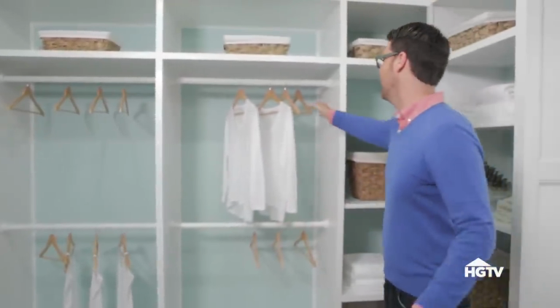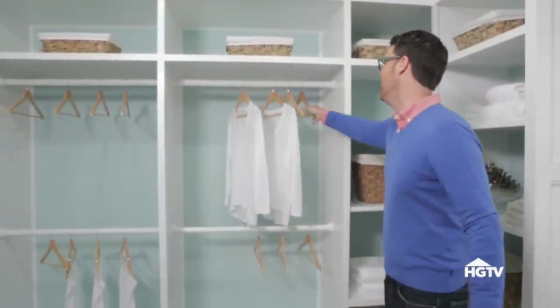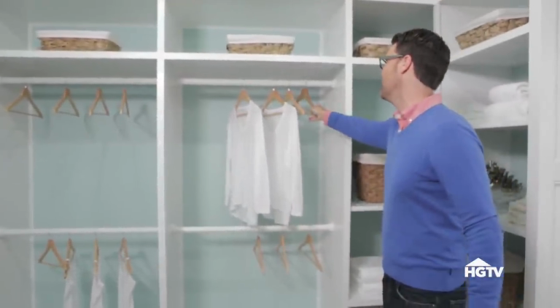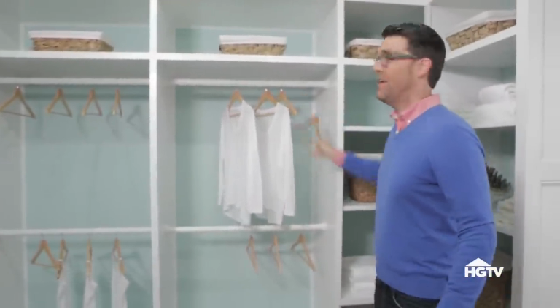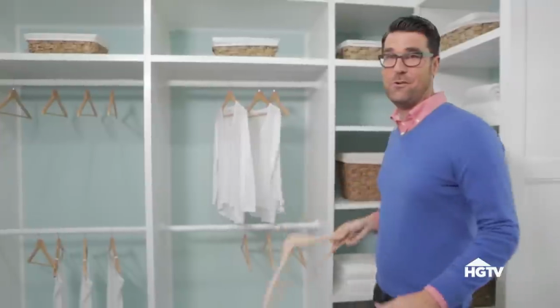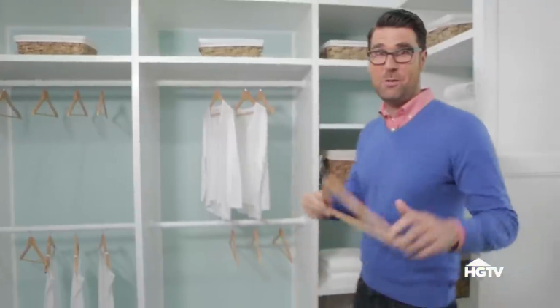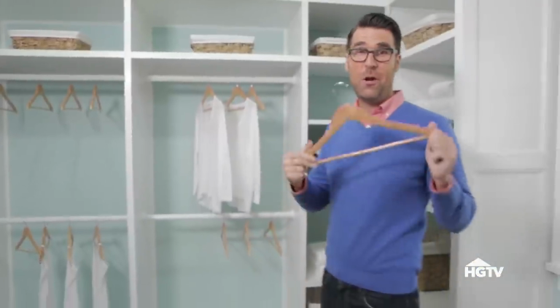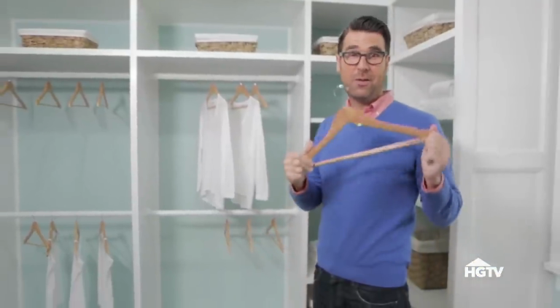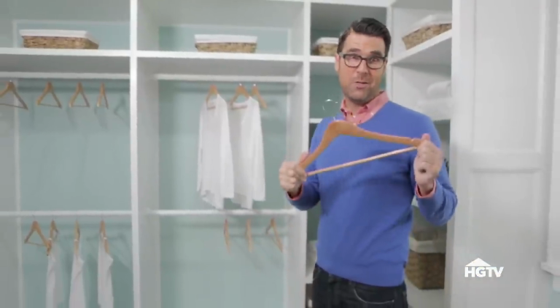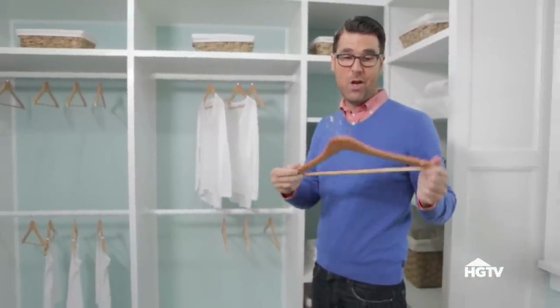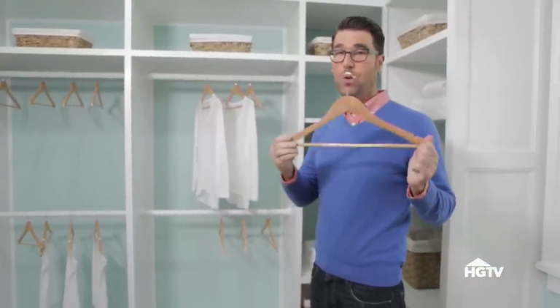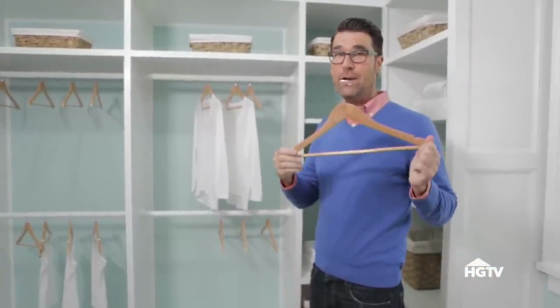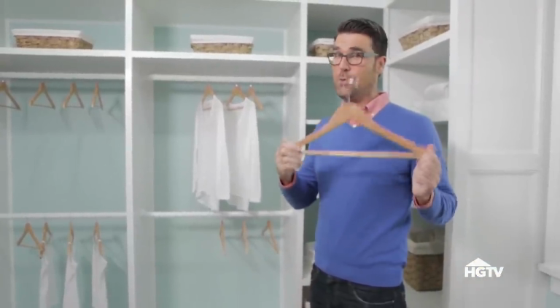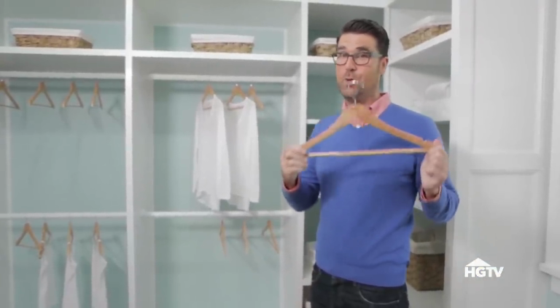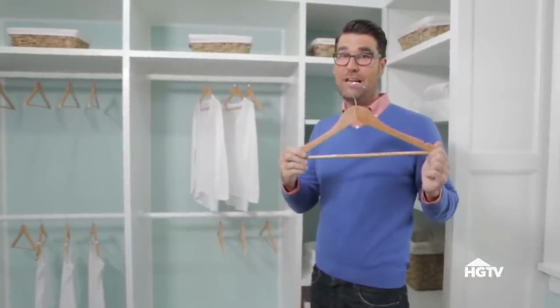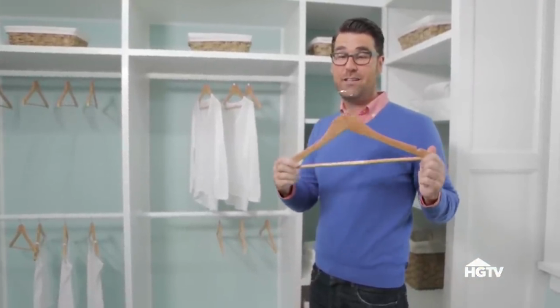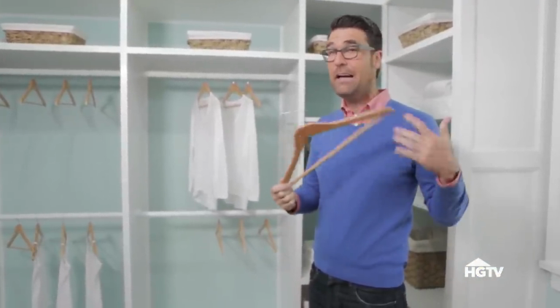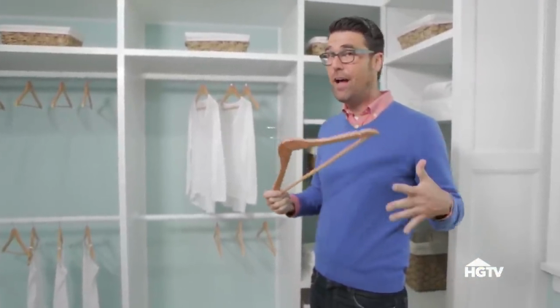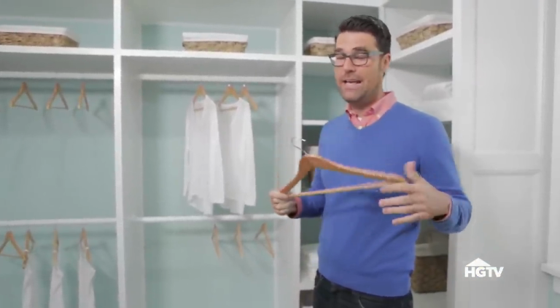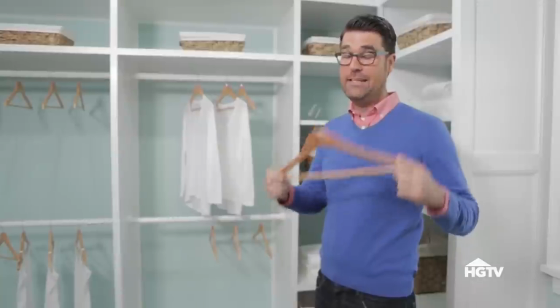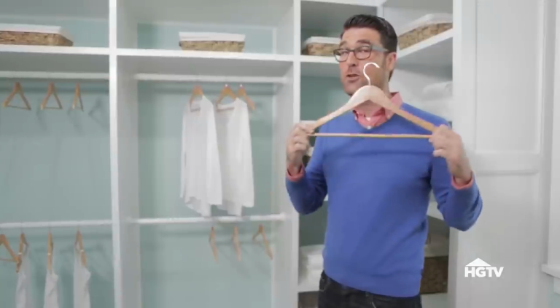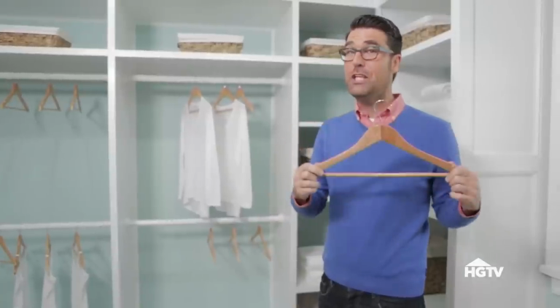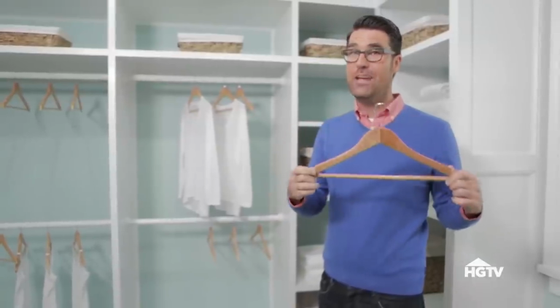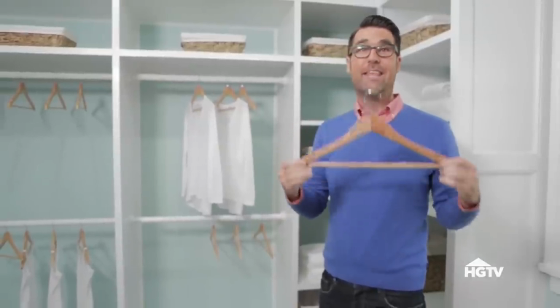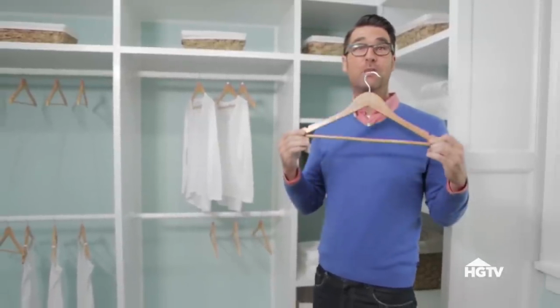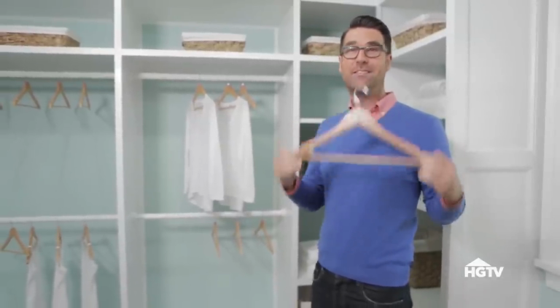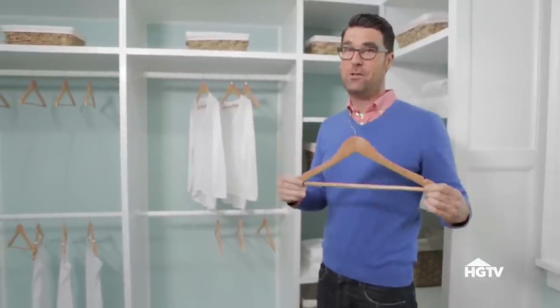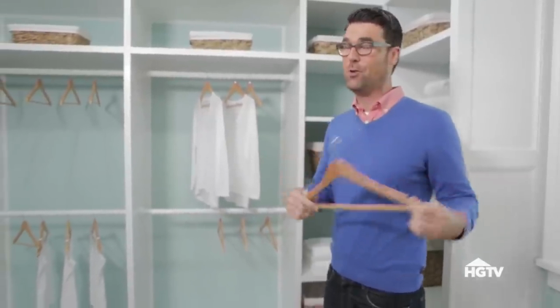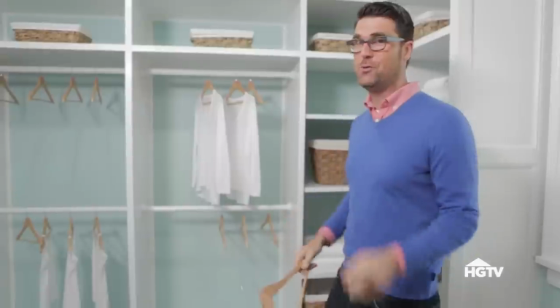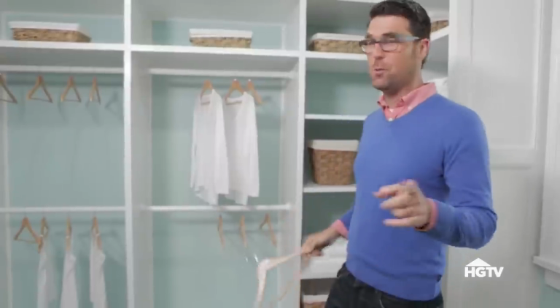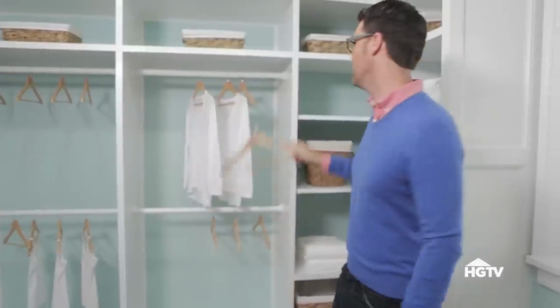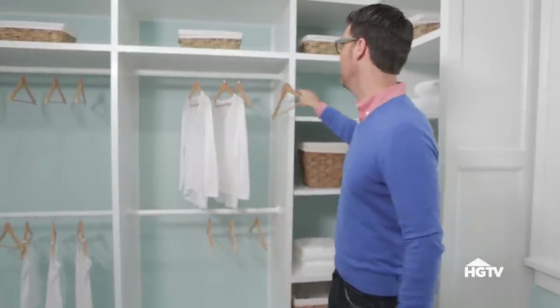Next, investing in good hangers — something I always recommend doing. Wooden hangers are beautiful, classic, and kind of high-end, and in addition to looking good, they help you keep the integrity of your clothes, so it's worth every penny.